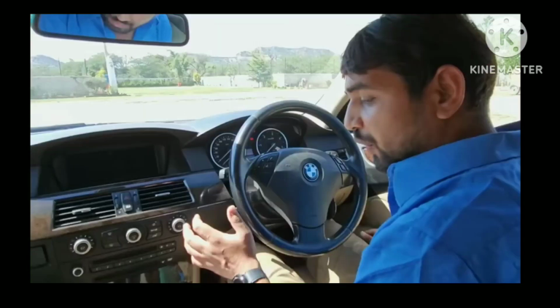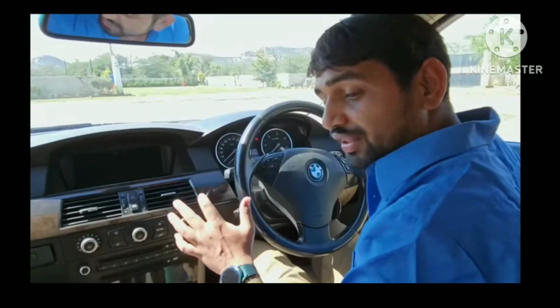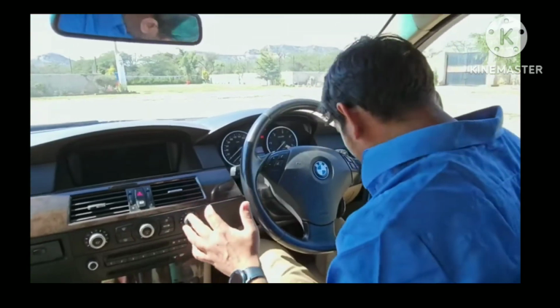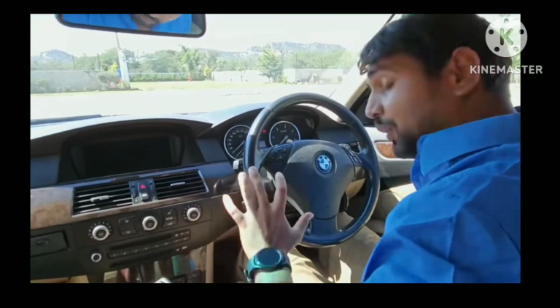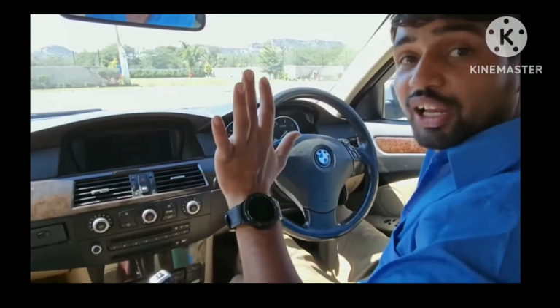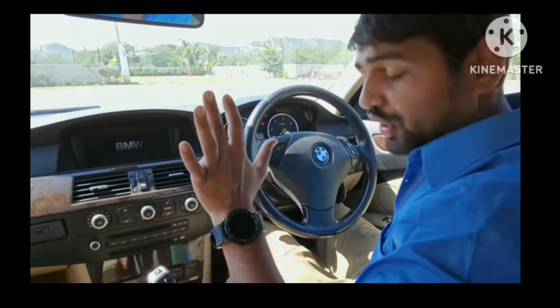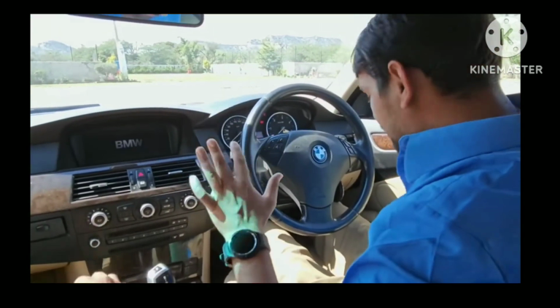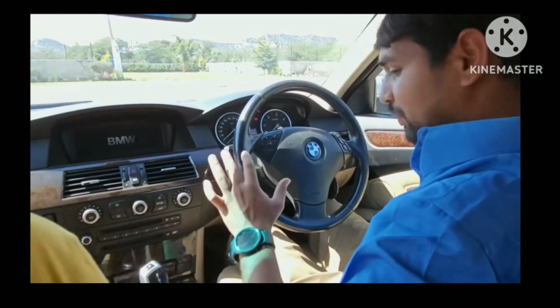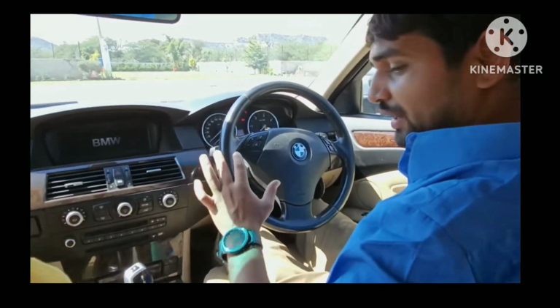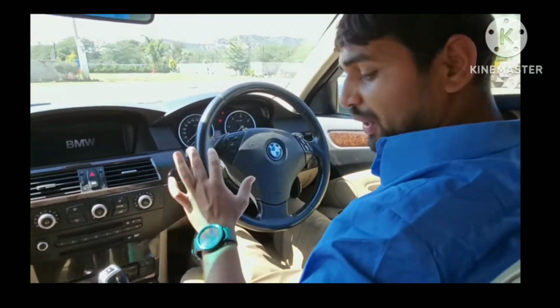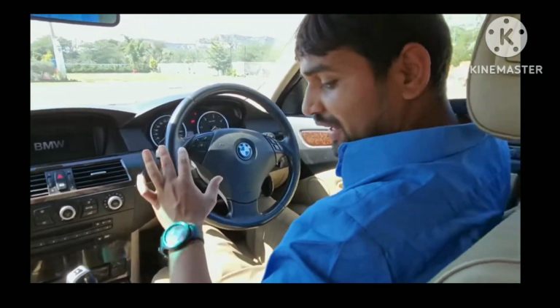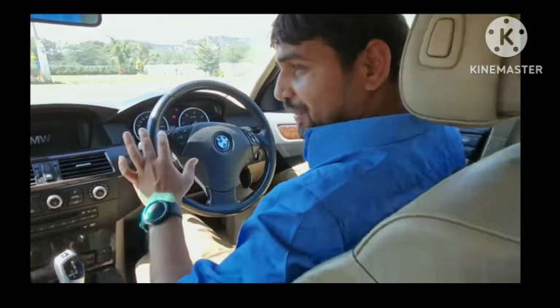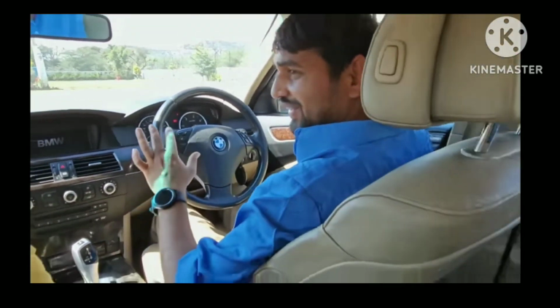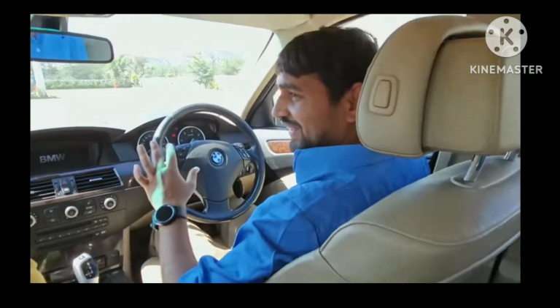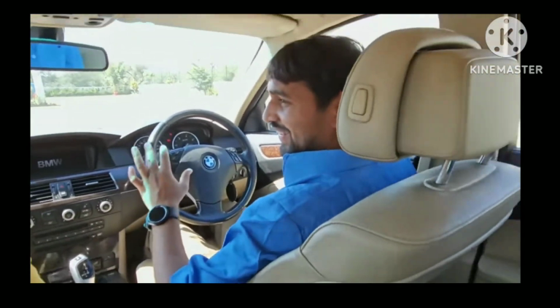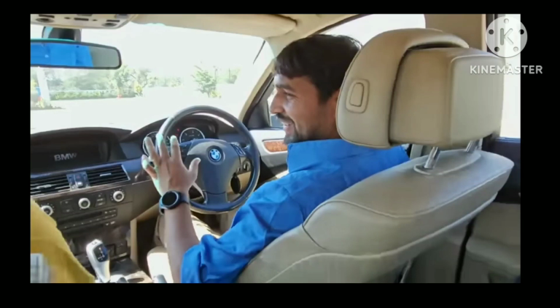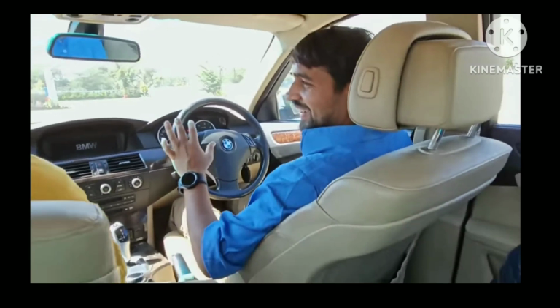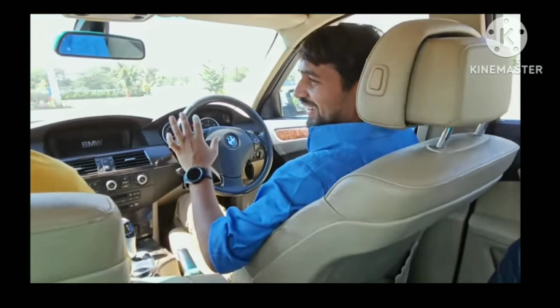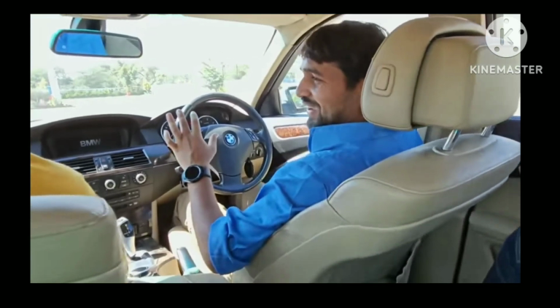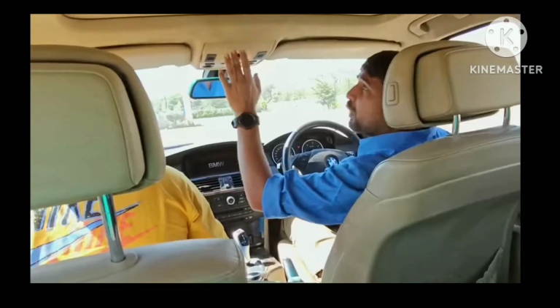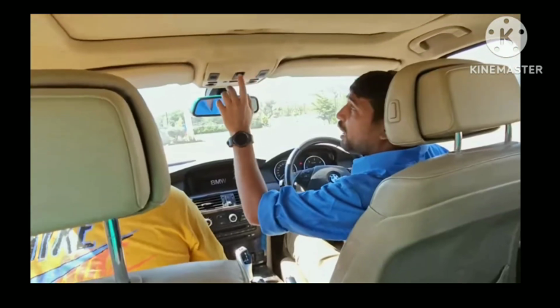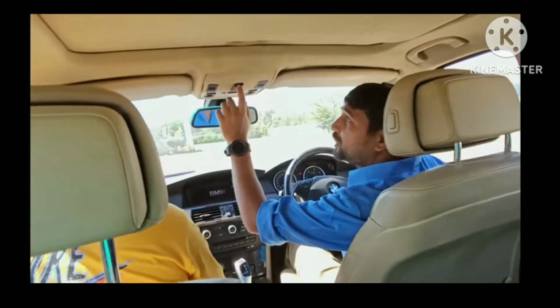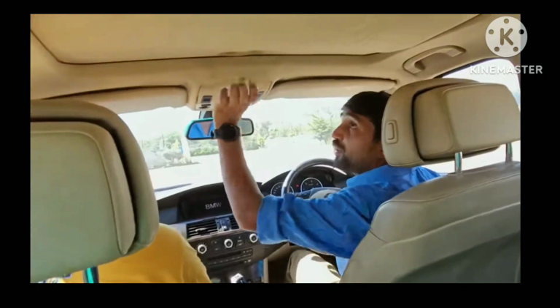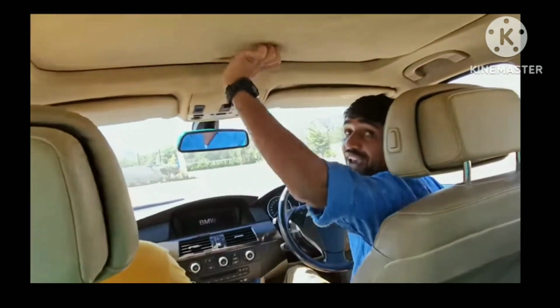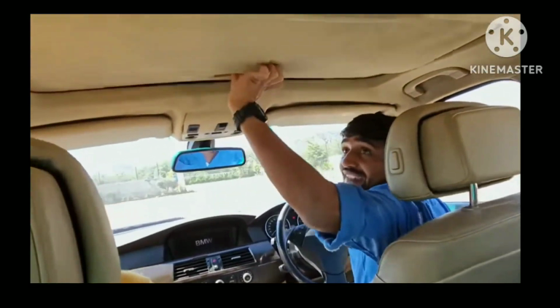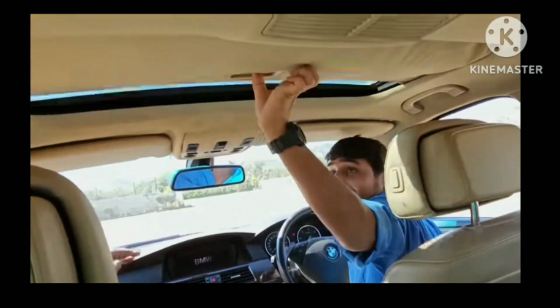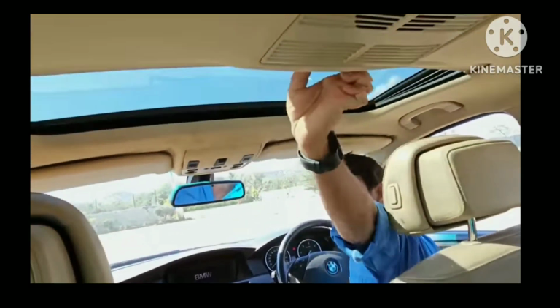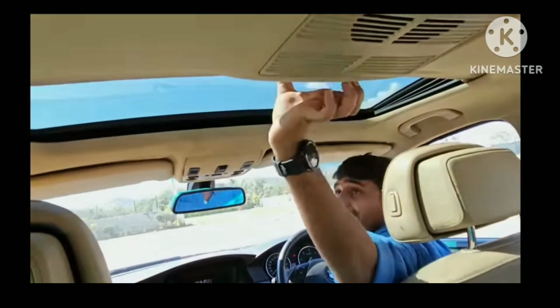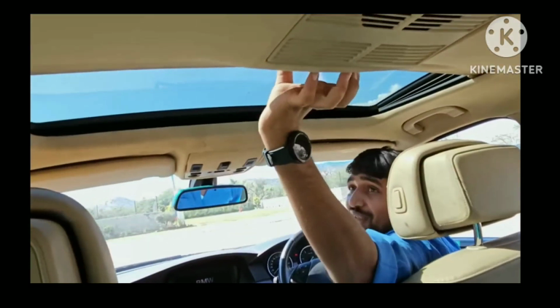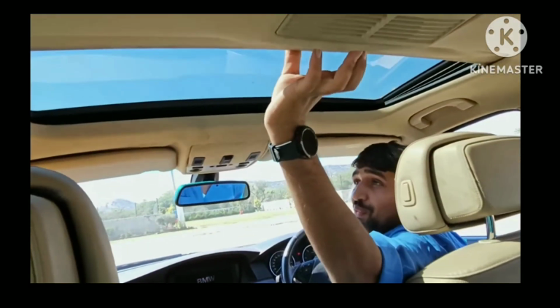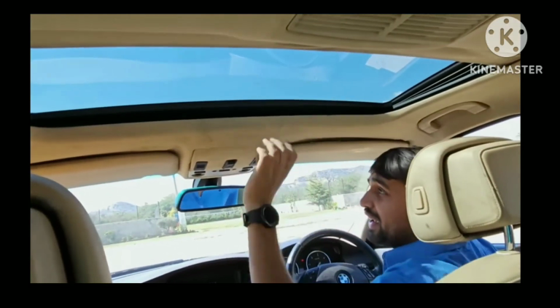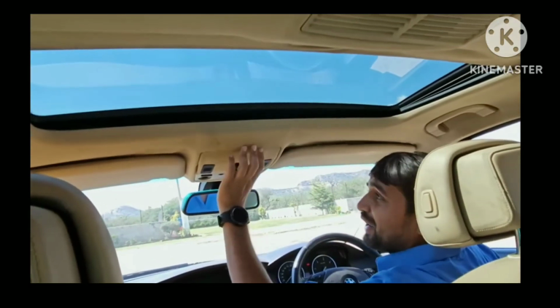And the seats are all electronic. Look at this button. There is a sunroof. Look at this sunroof. Wow, it's open.